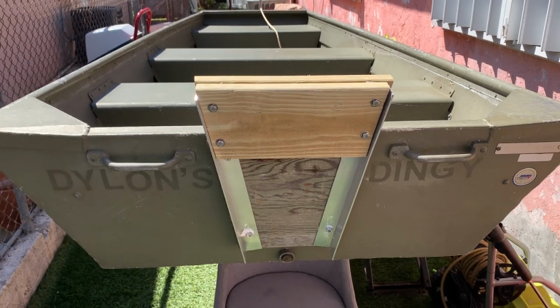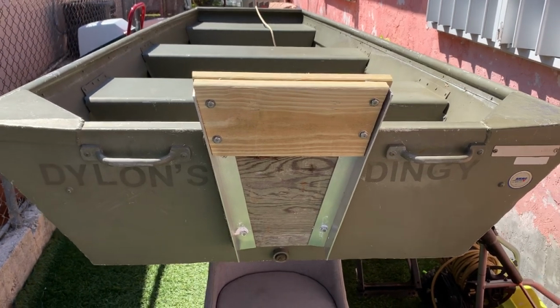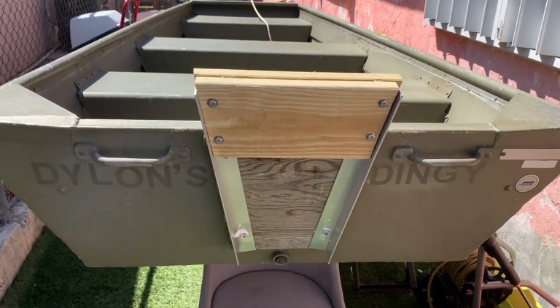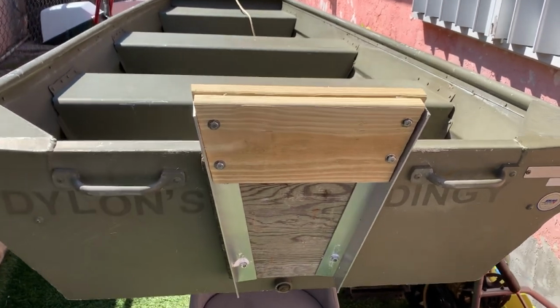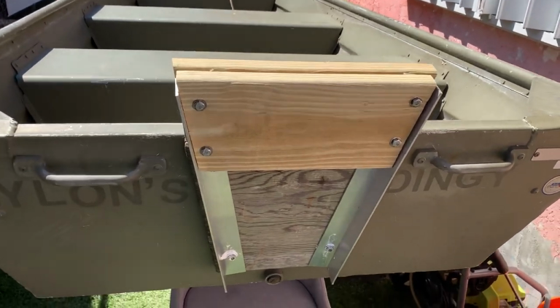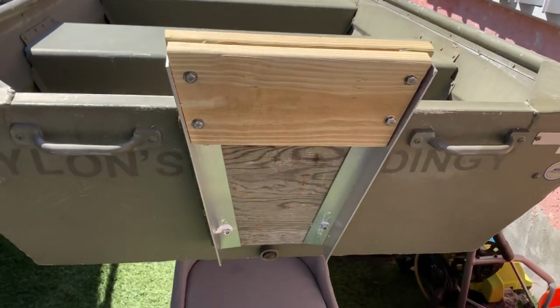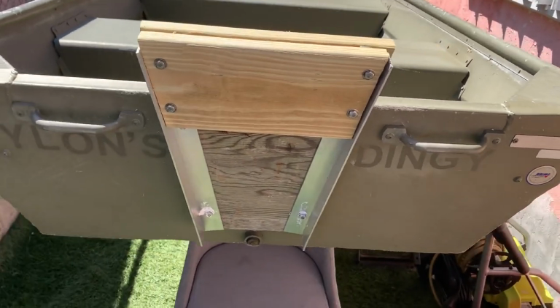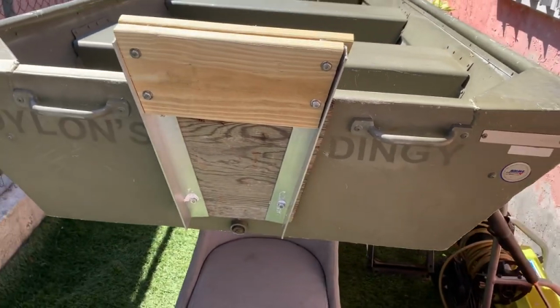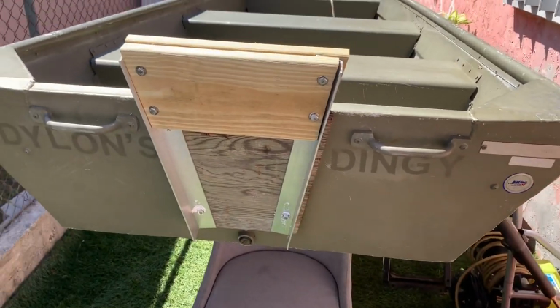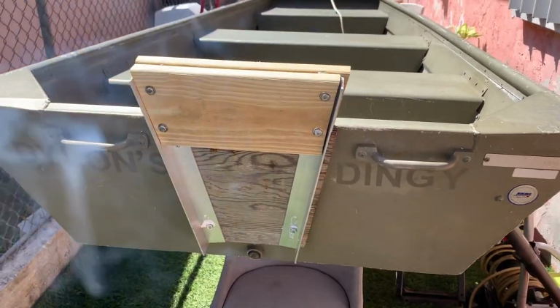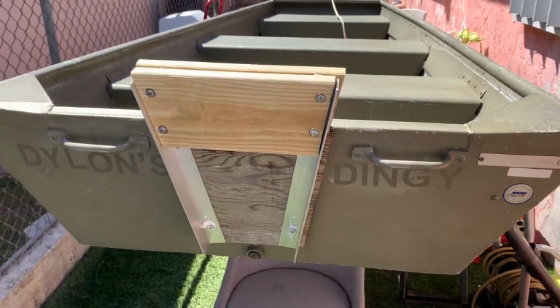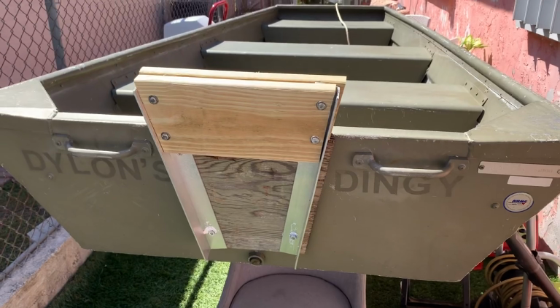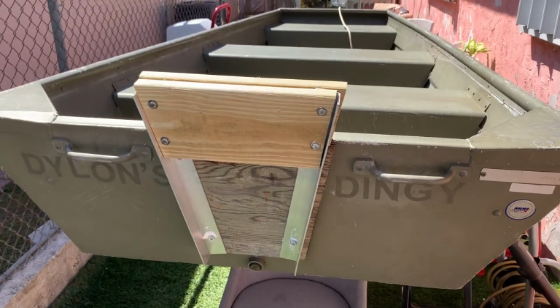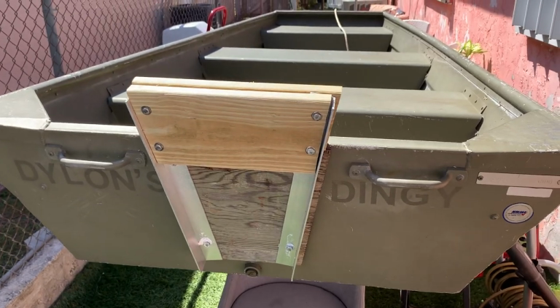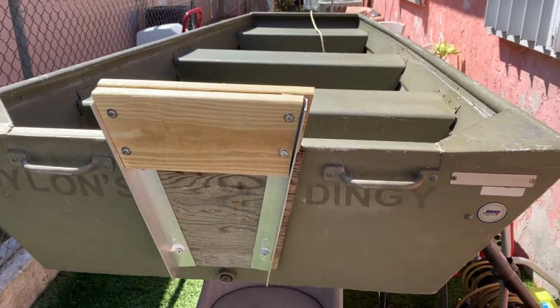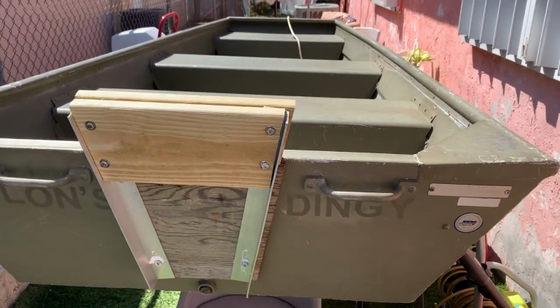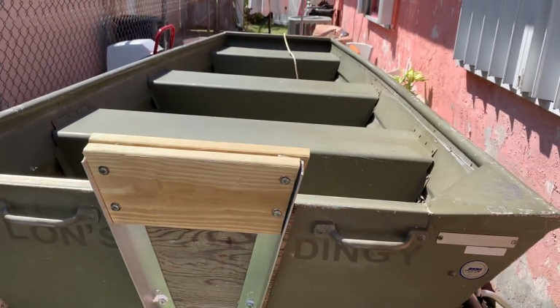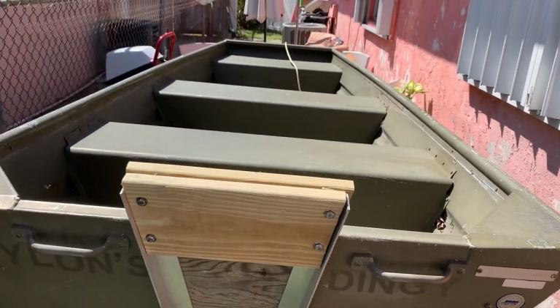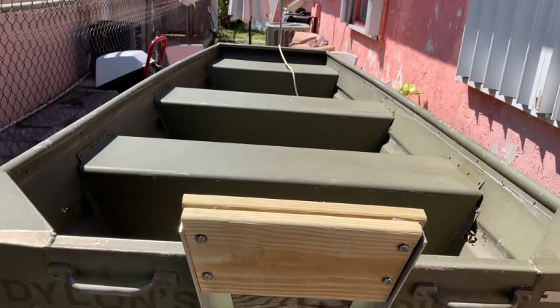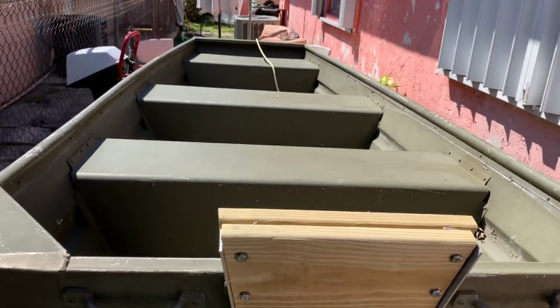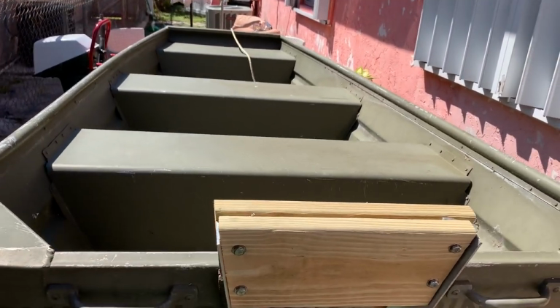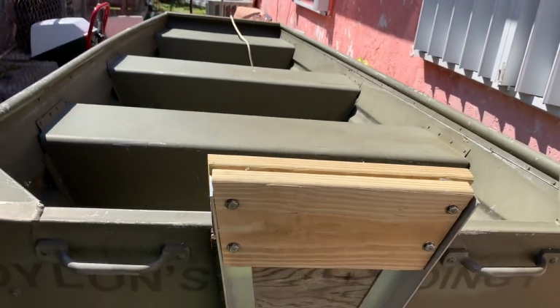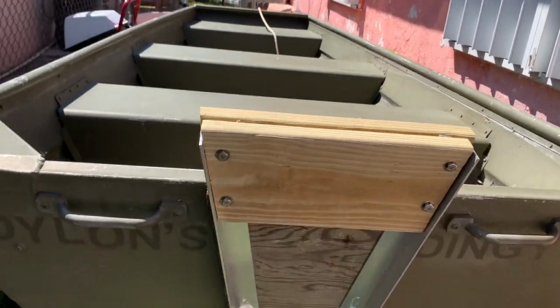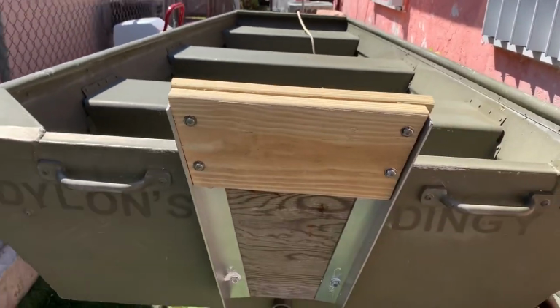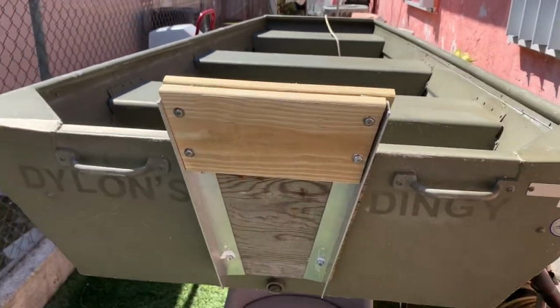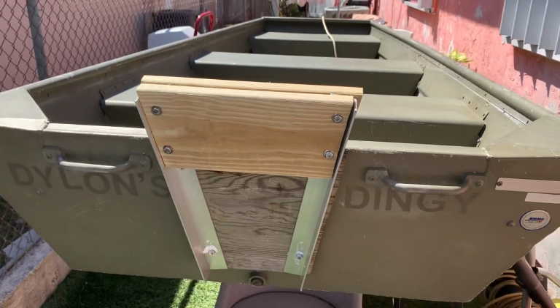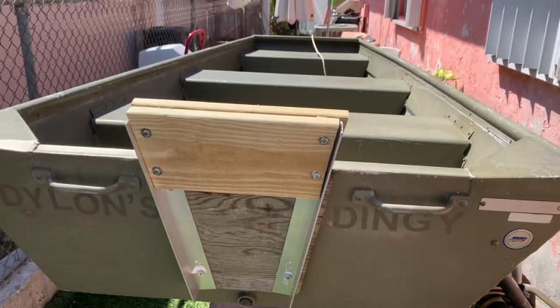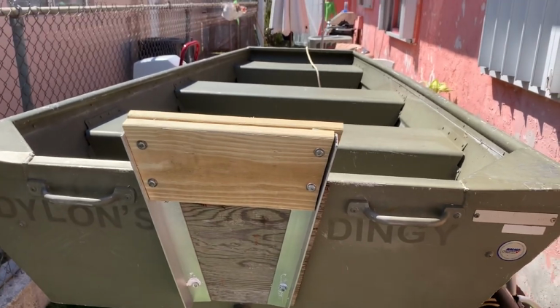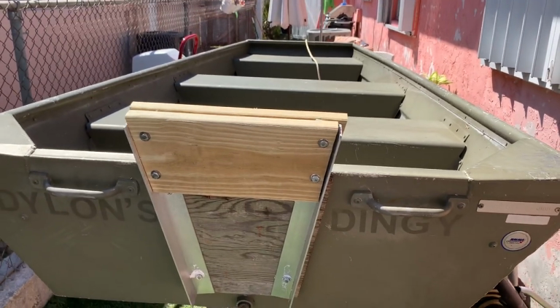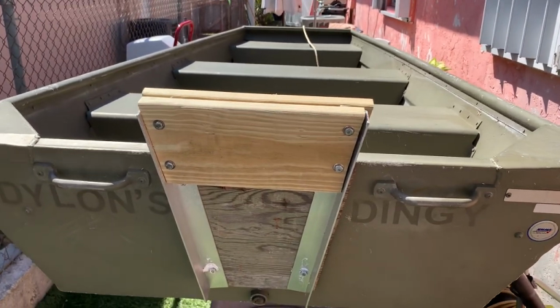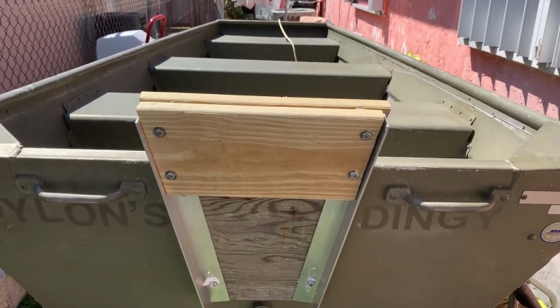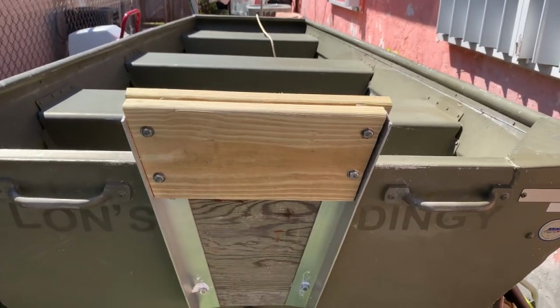Hey, what's up everybody. I'm just making a real quick video to show you guys how I did my transom on my 10-foot John boat tracker — pretty simple and cheap.